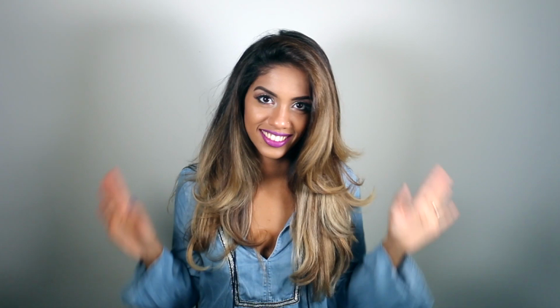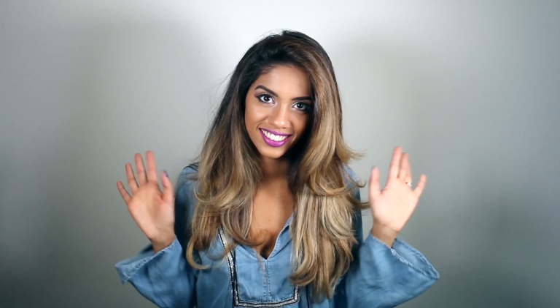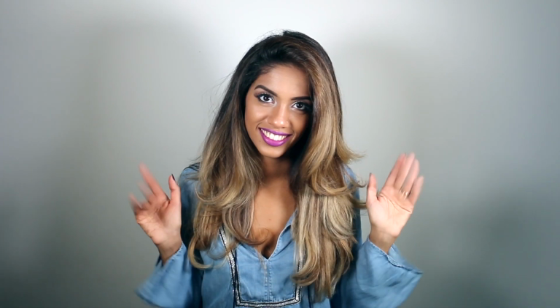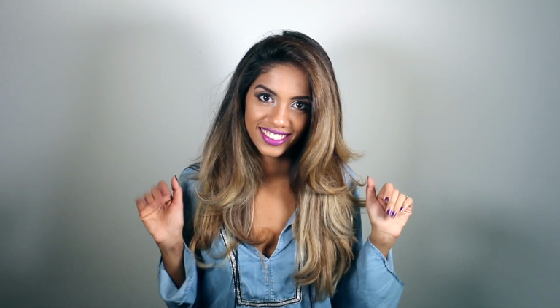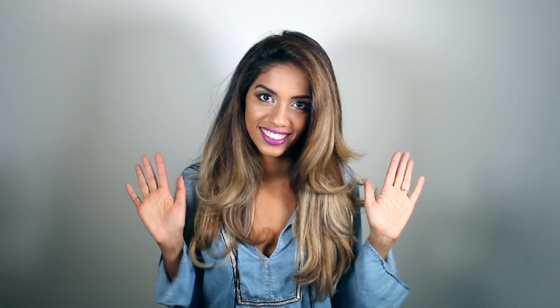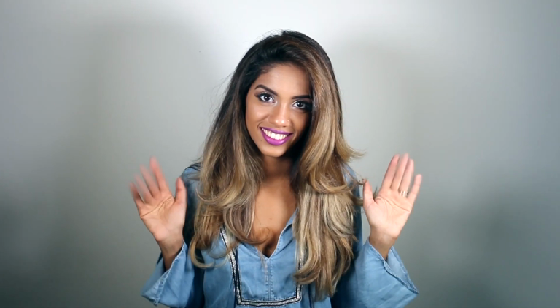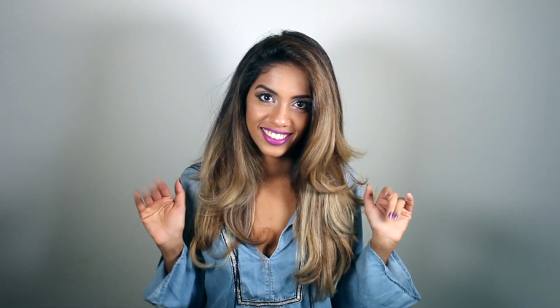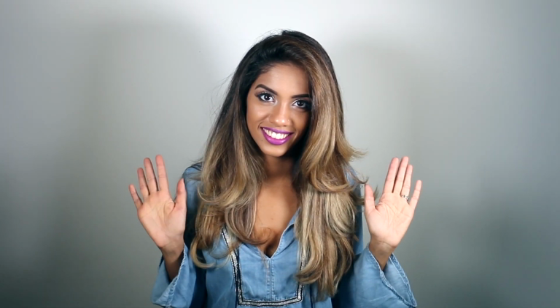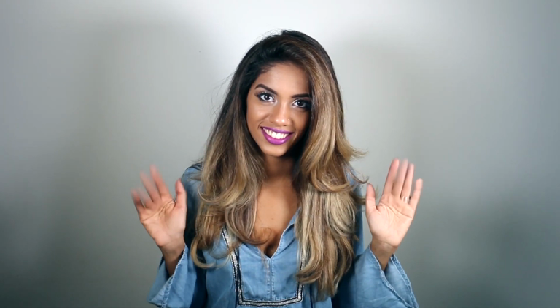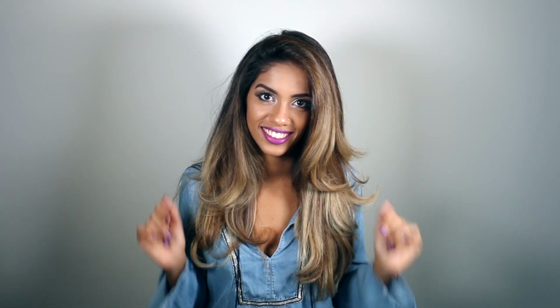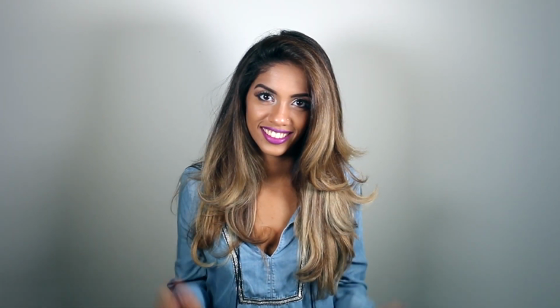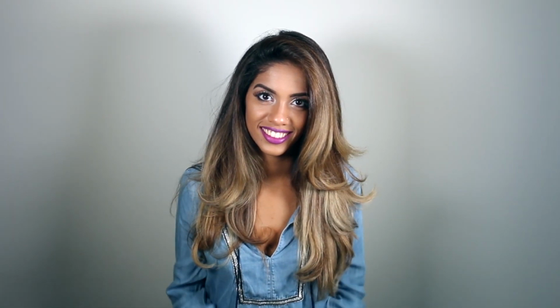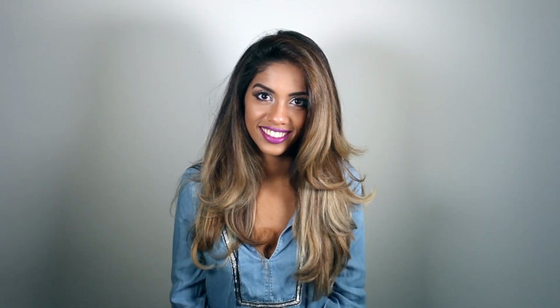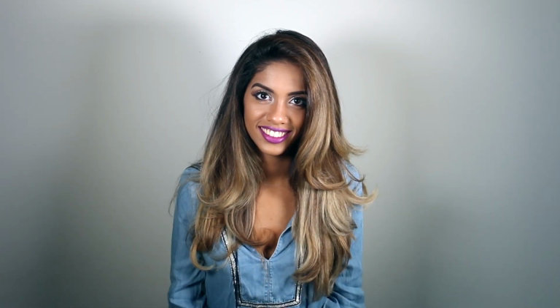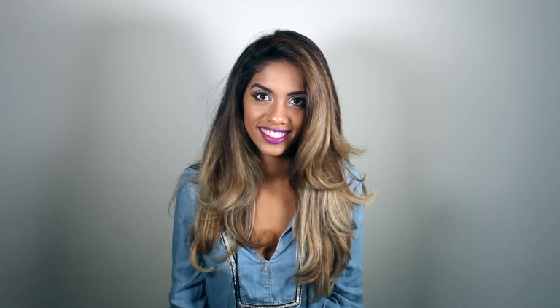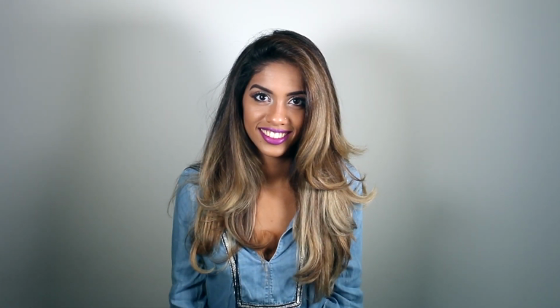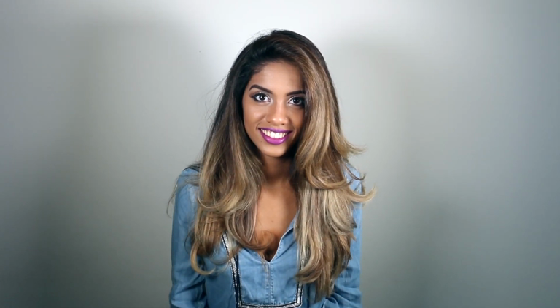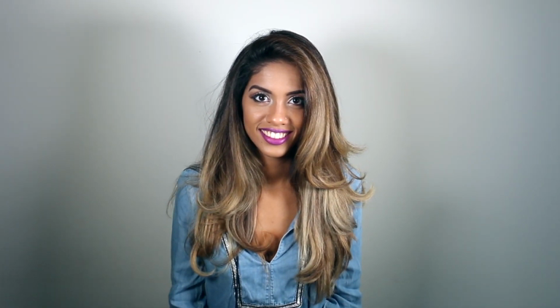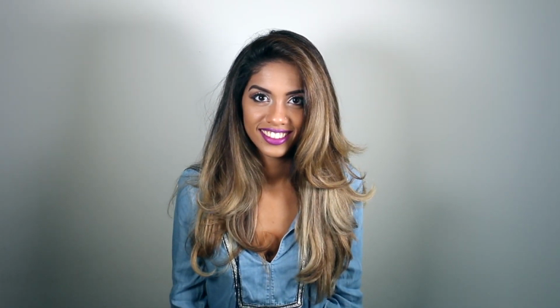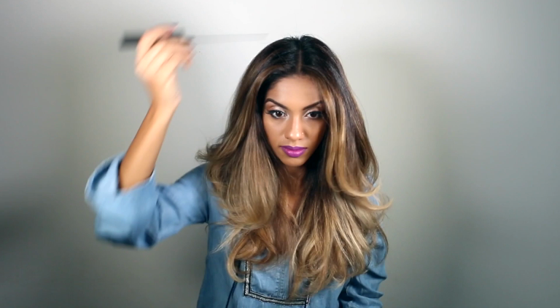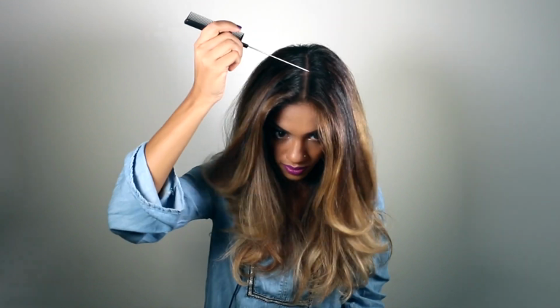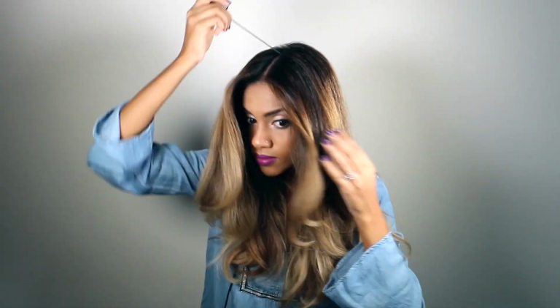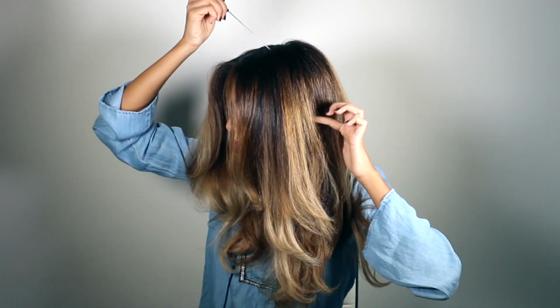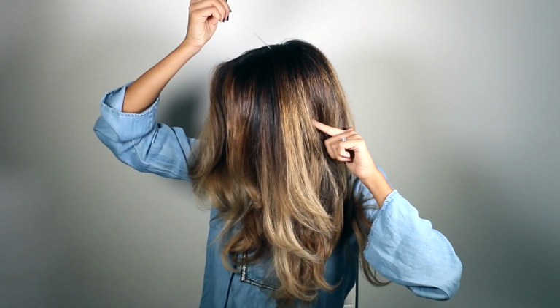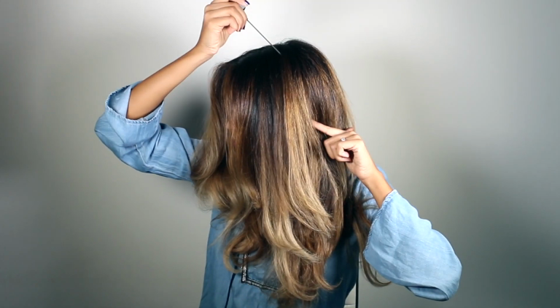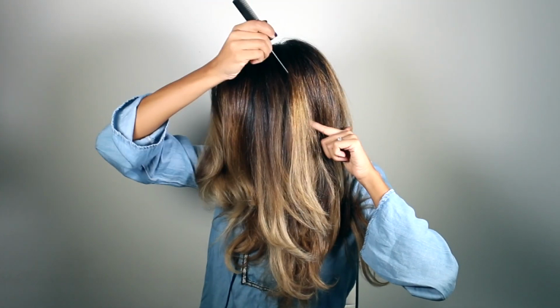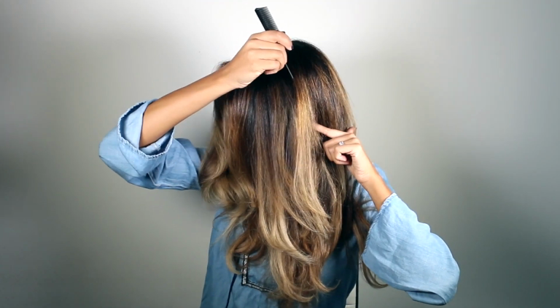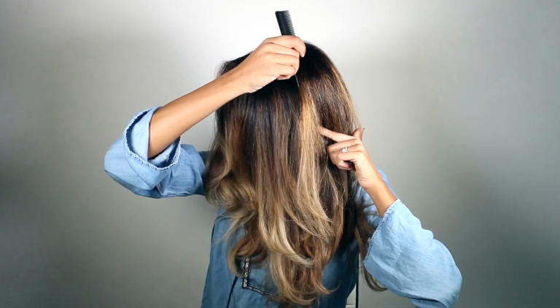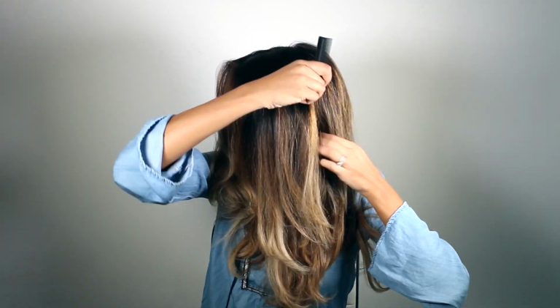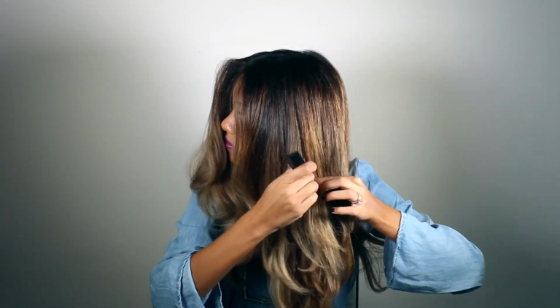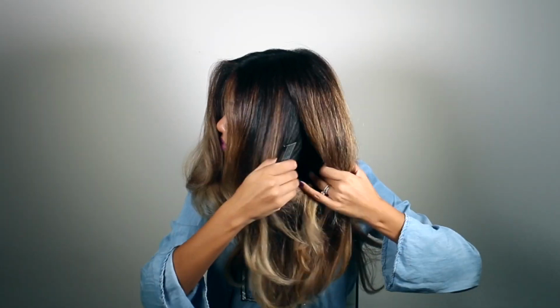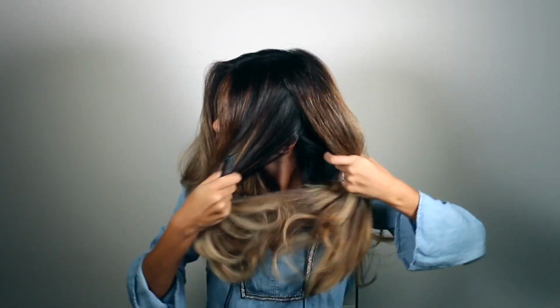Hey guys, it's Ariba and I'm back with a high-low braided ponytail tutorial. You can do this style with or without extensions, but I'm going to do it with extensions today.